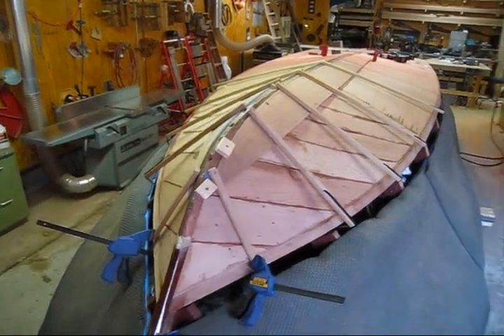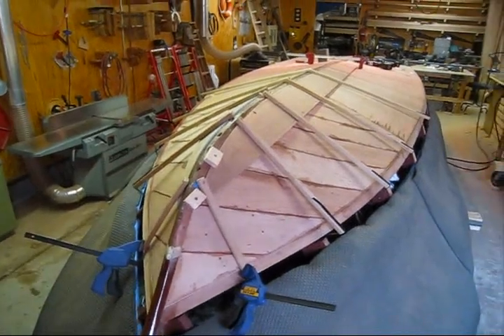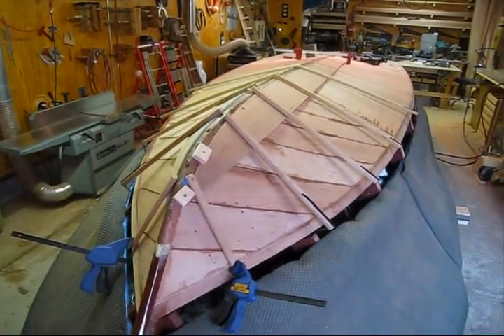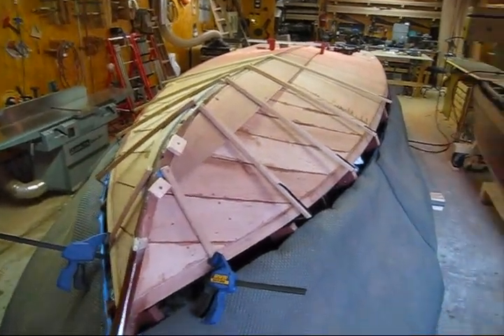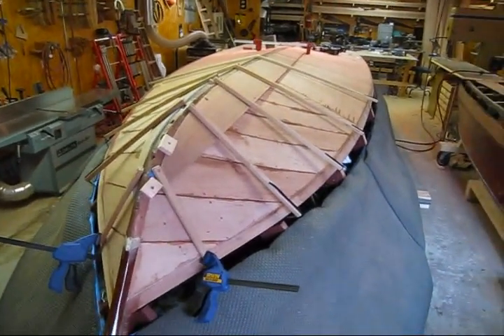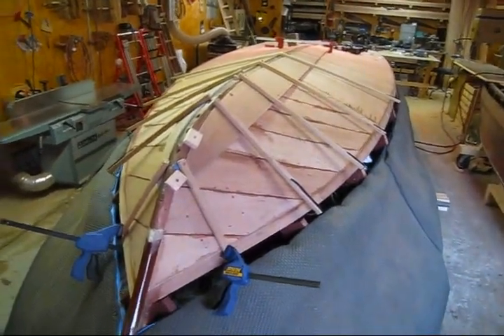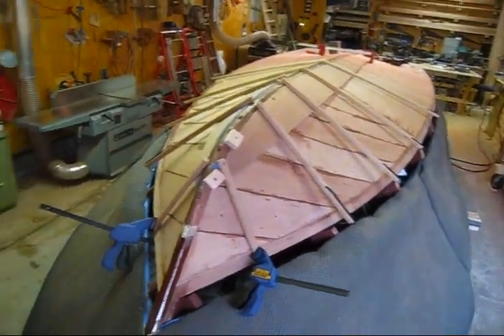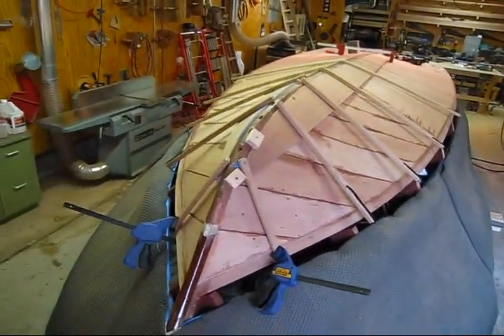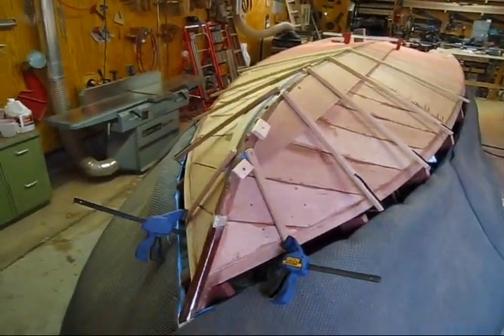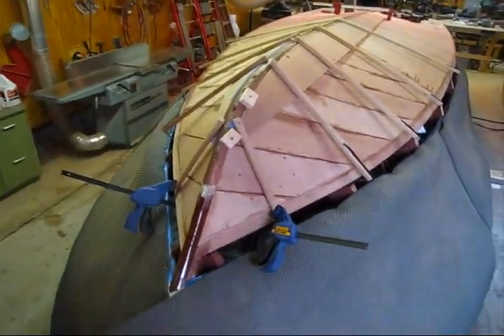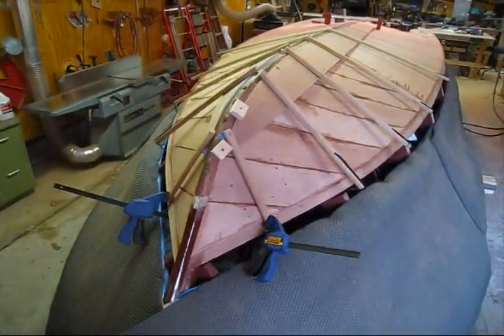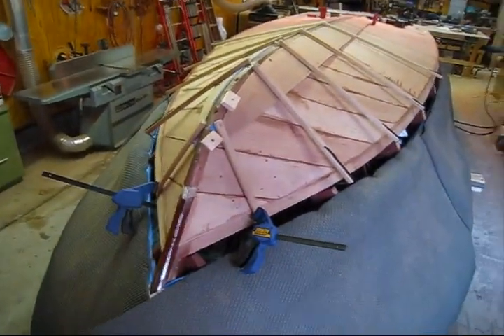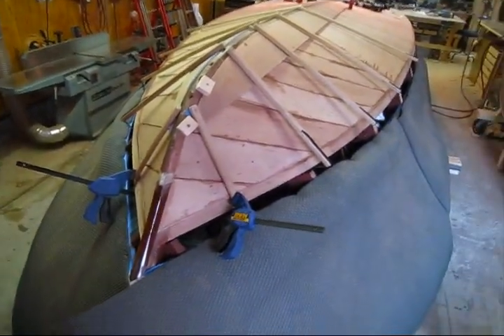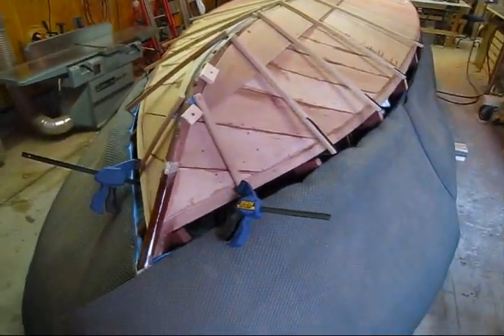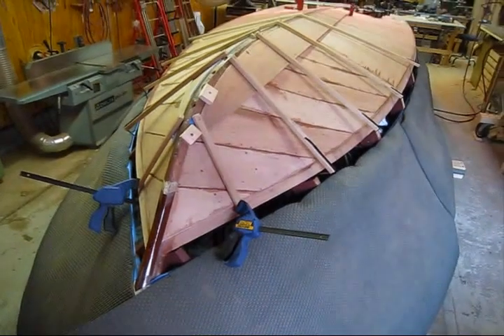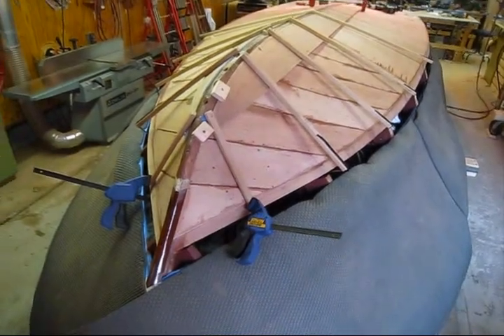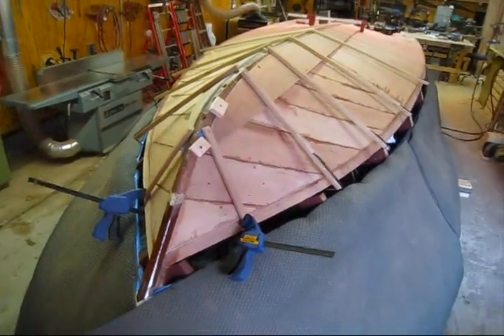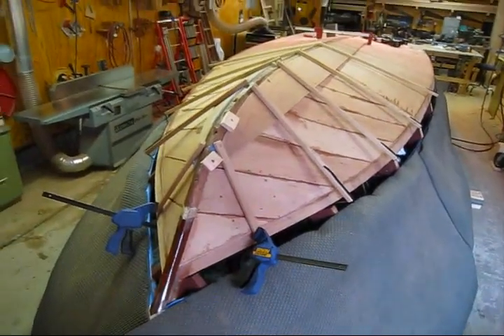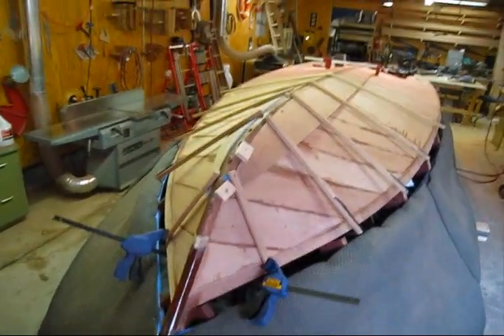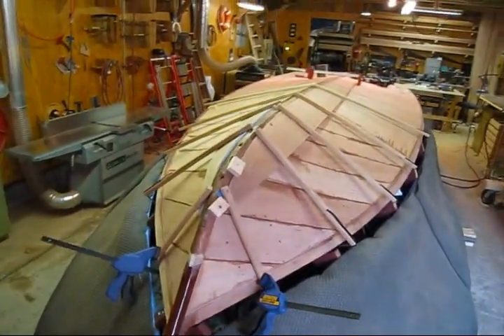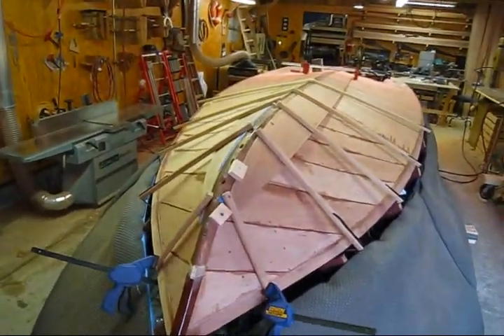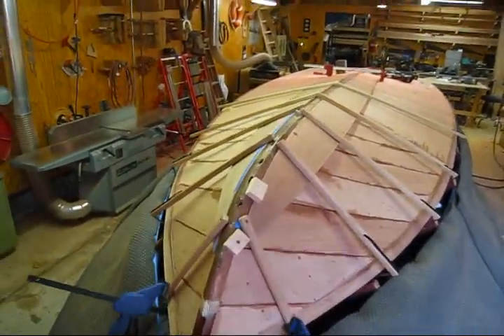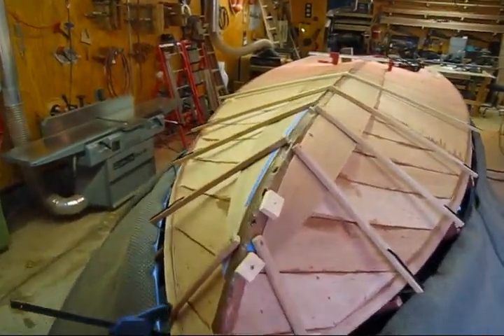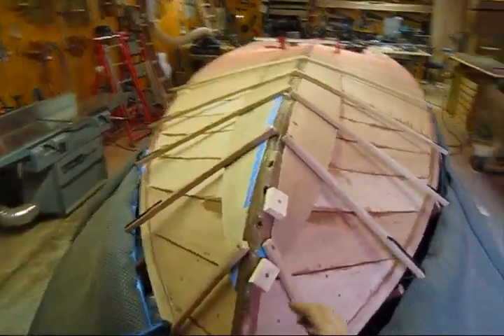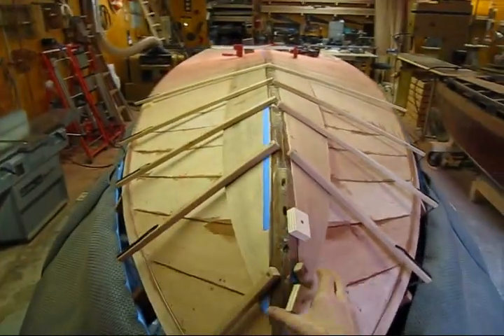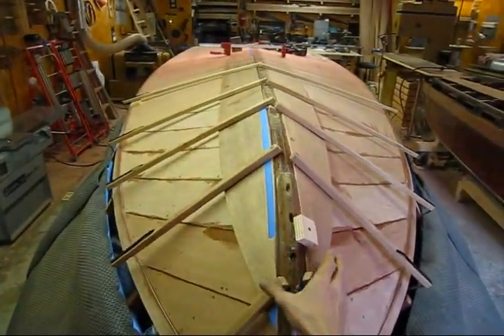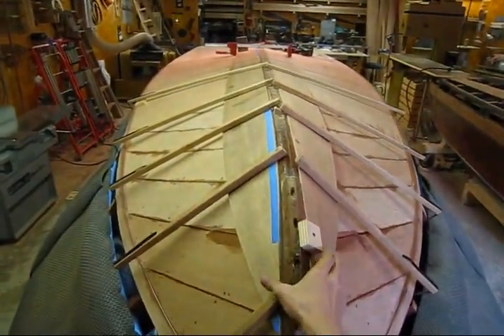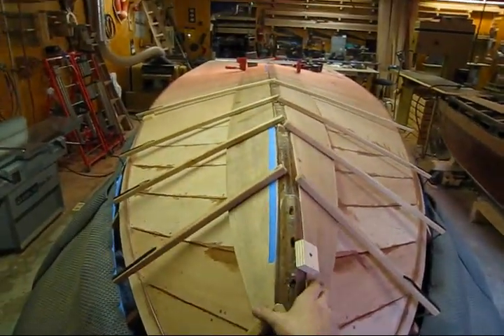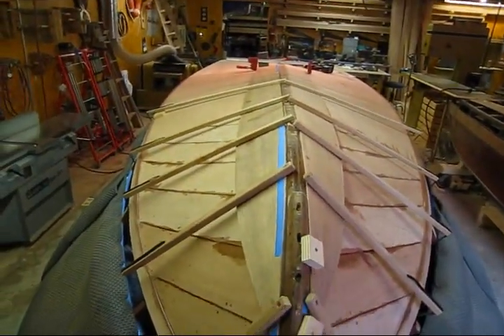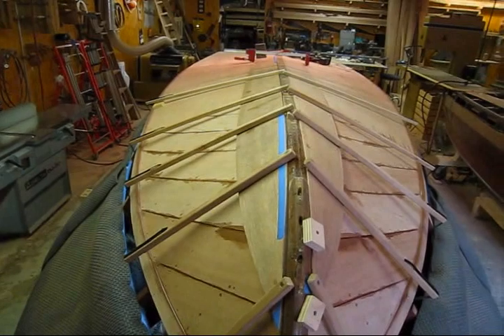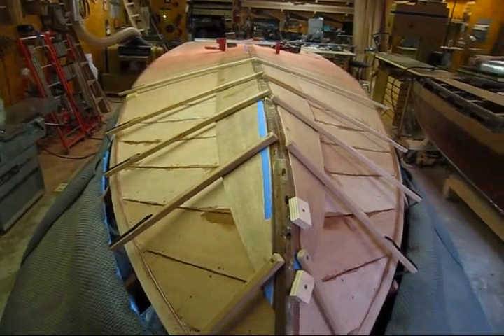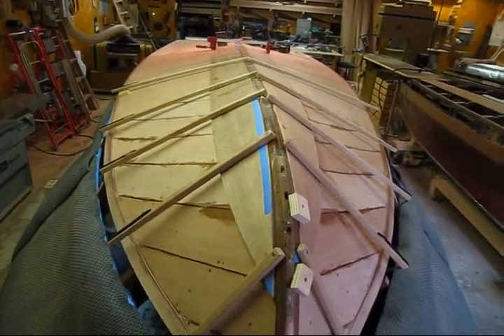I'm back on the 1955 22-foot Chris Craft Continental. In the last video I made, I showed how I steam-bent these garboards in place.